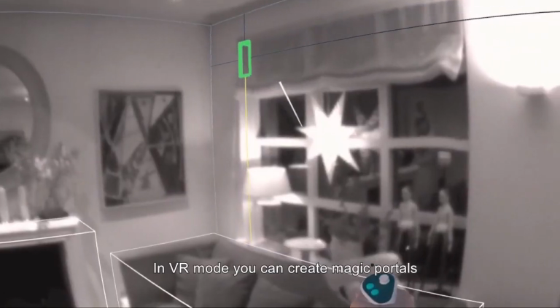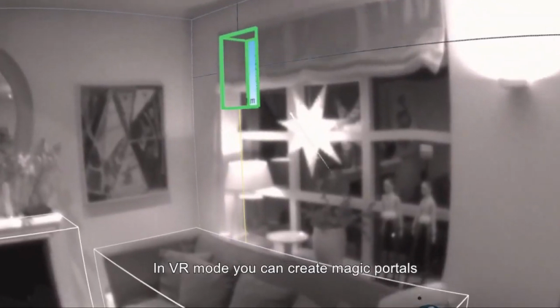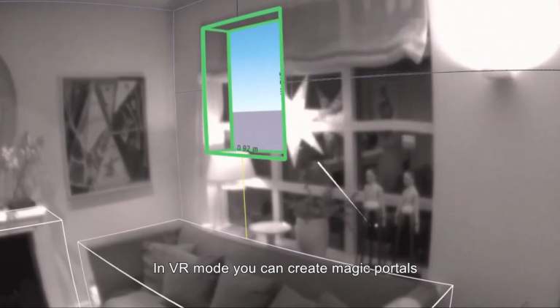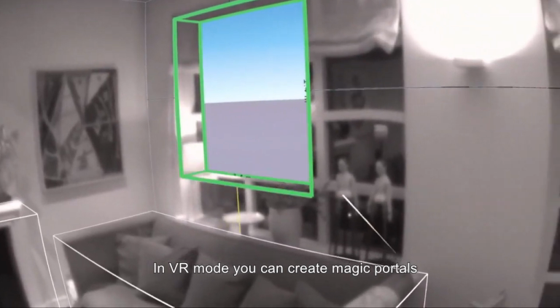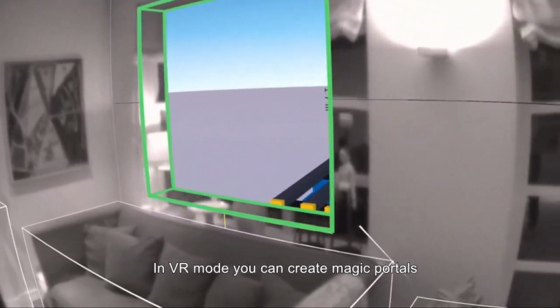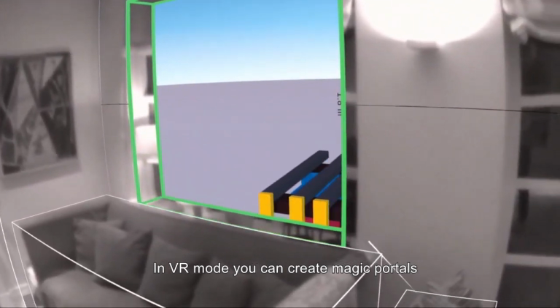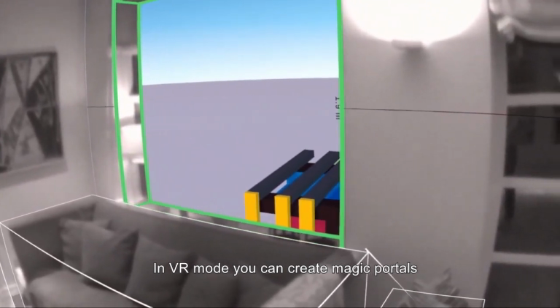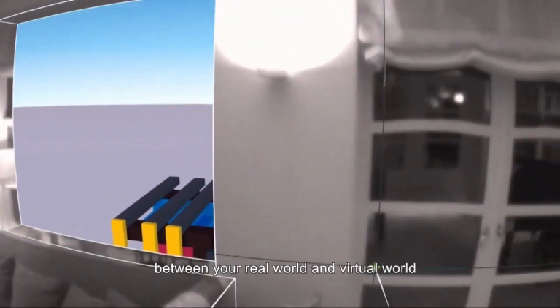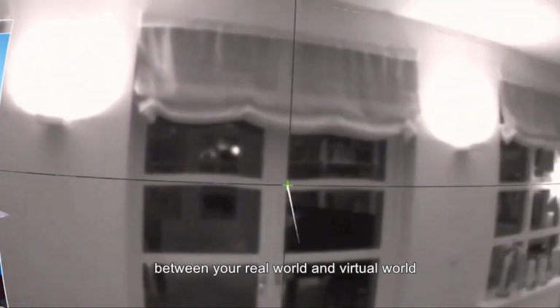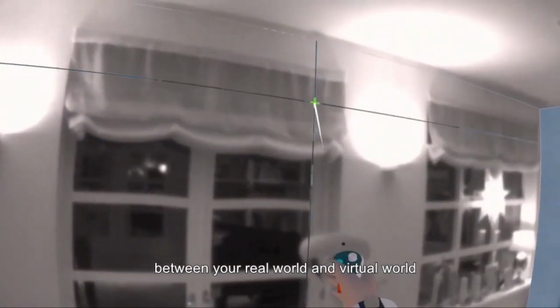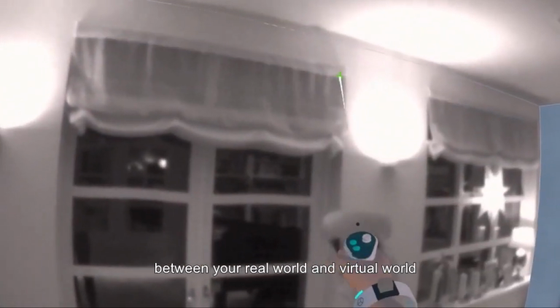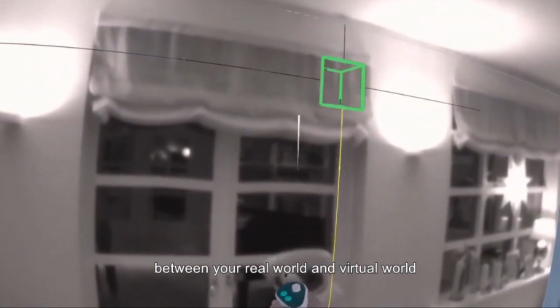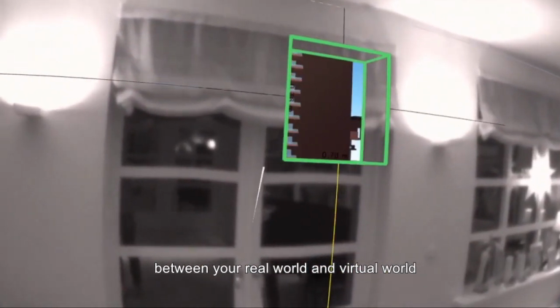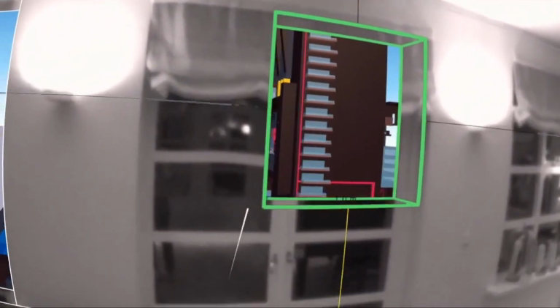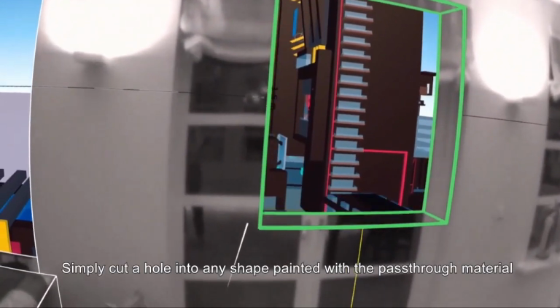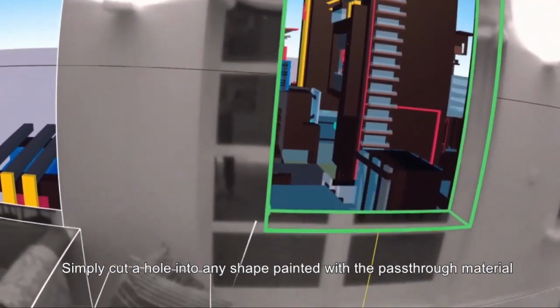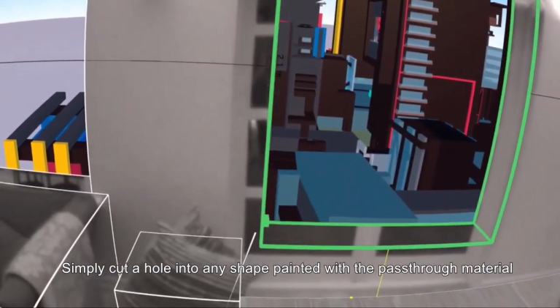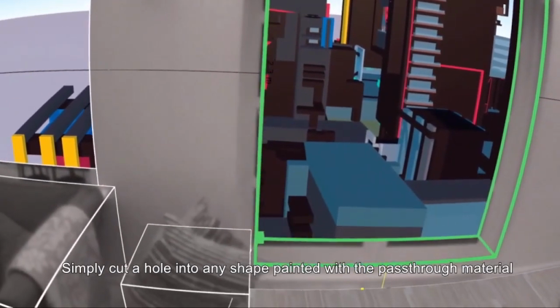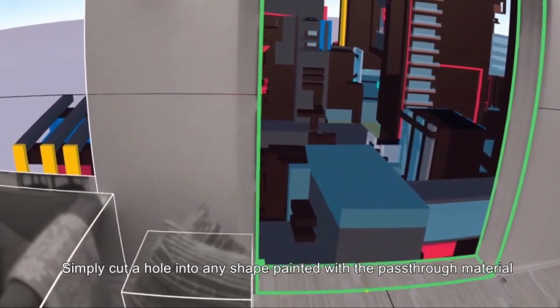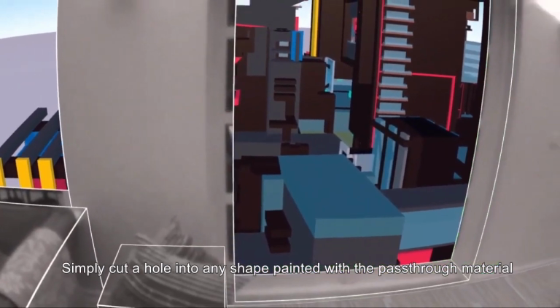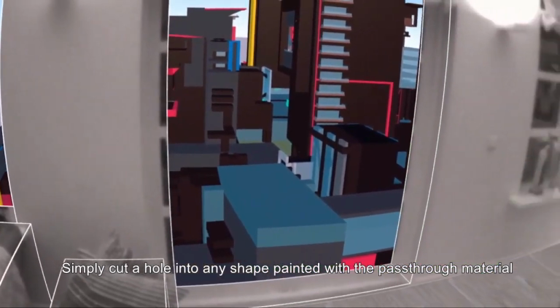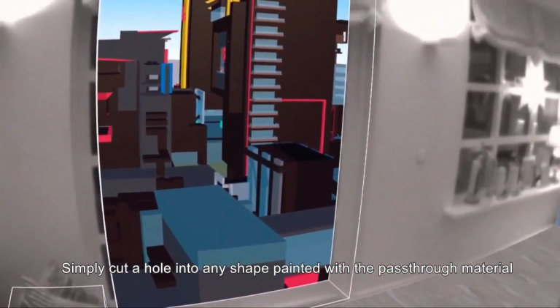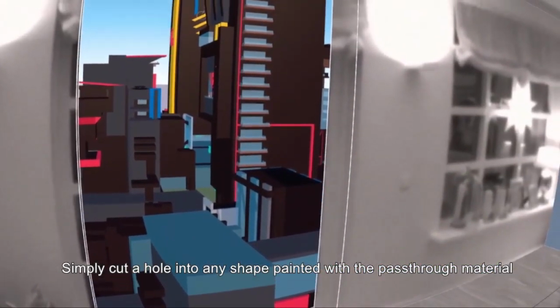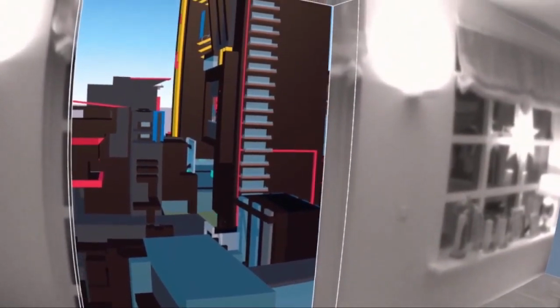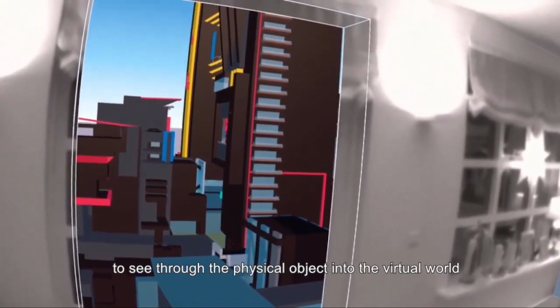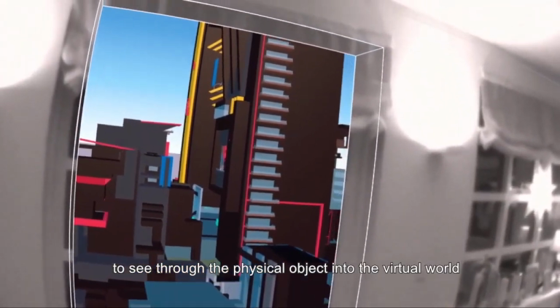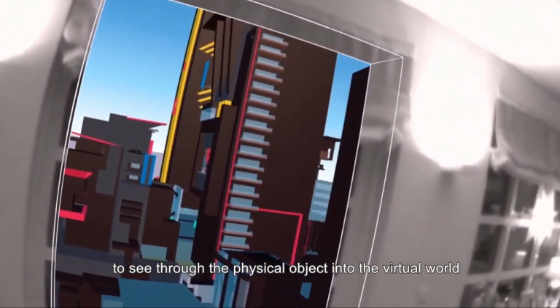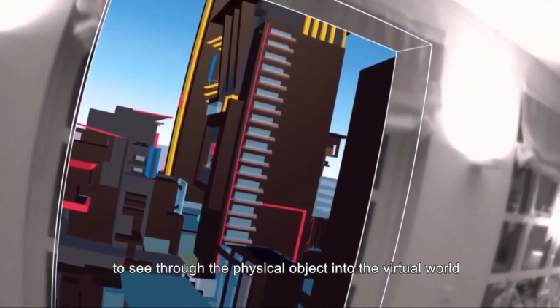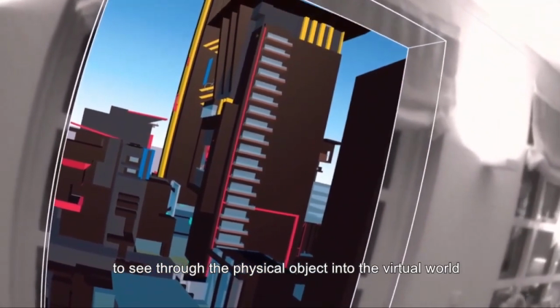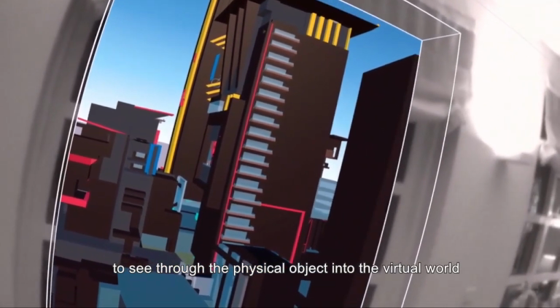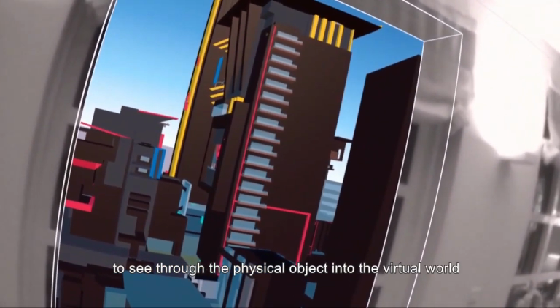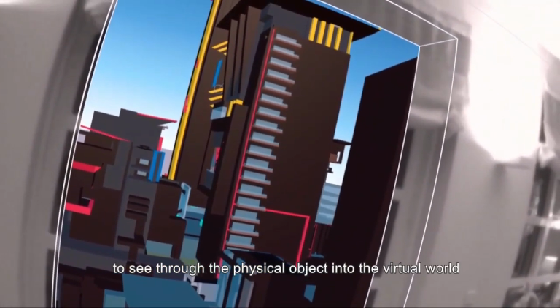In VR mode, you can create magic portals between your real world and virtual world. Simply cut a hole into any shape painted with the pass-through material to see through the physical object into the virtual world.